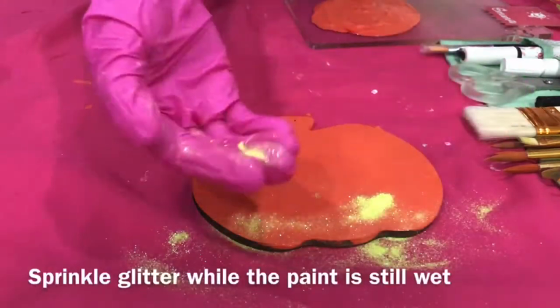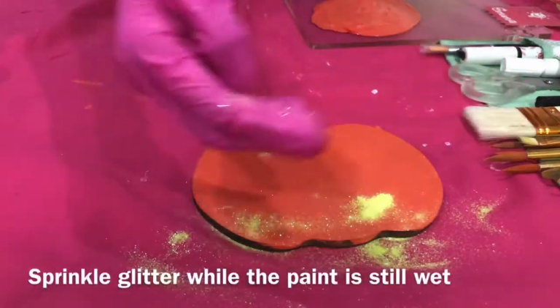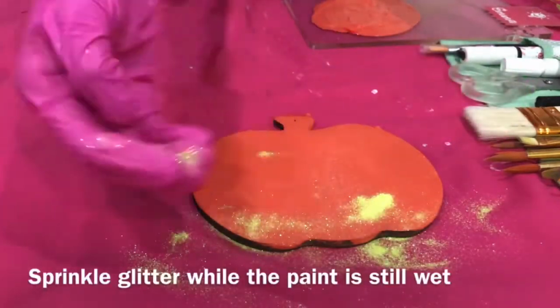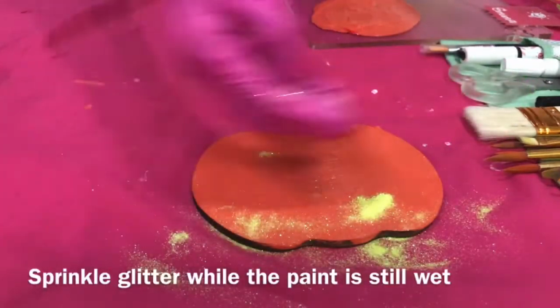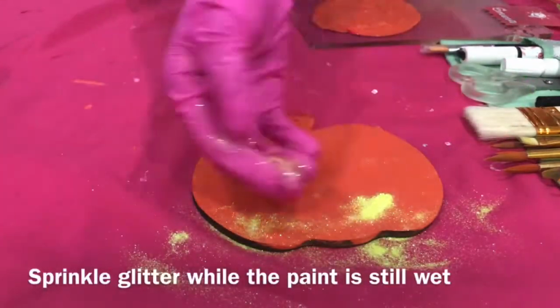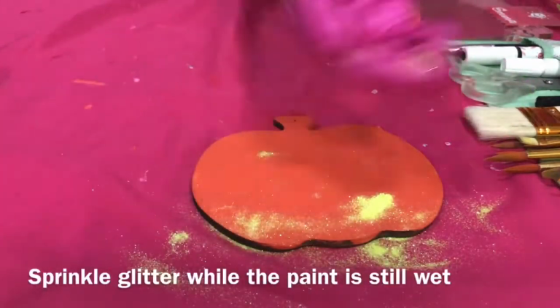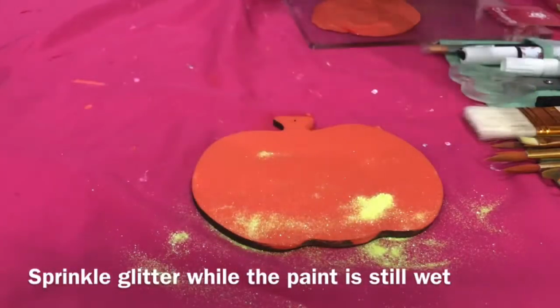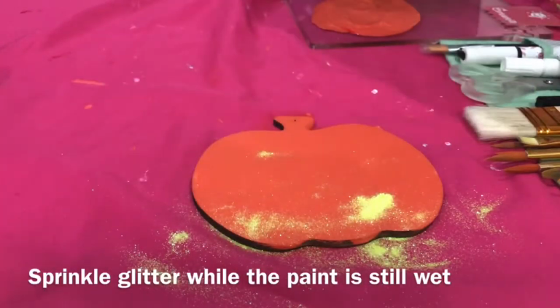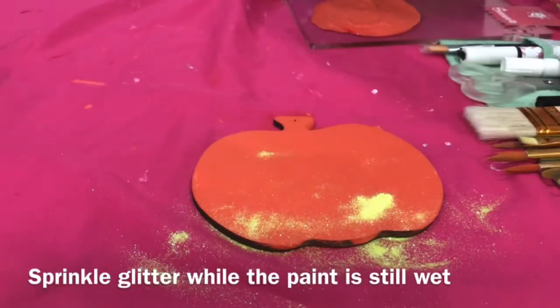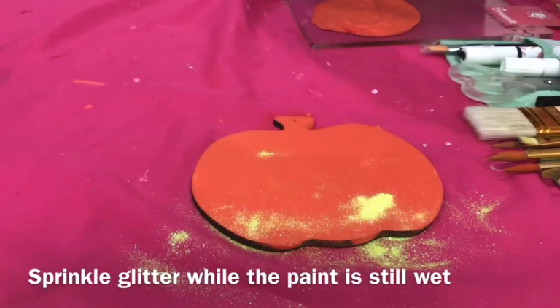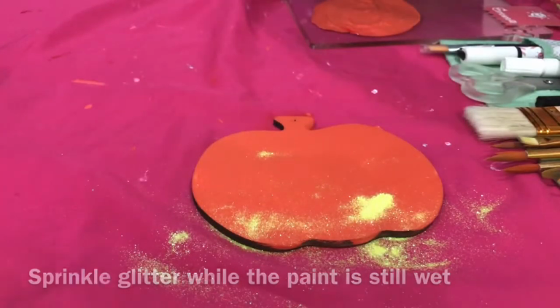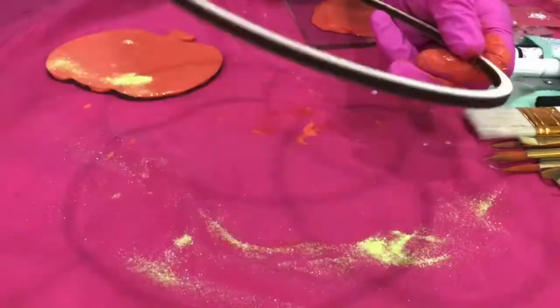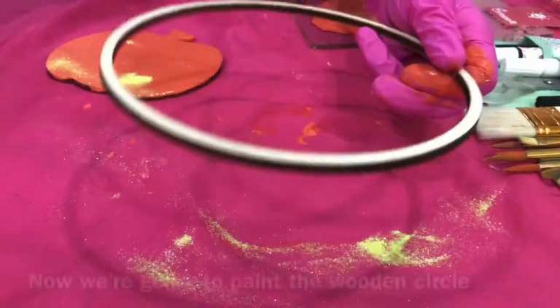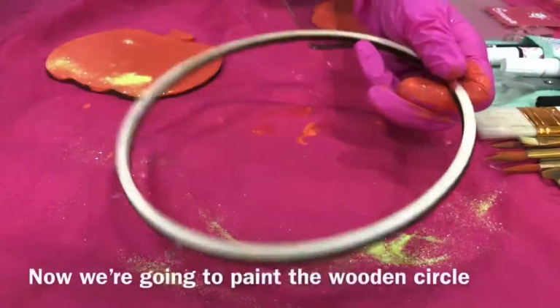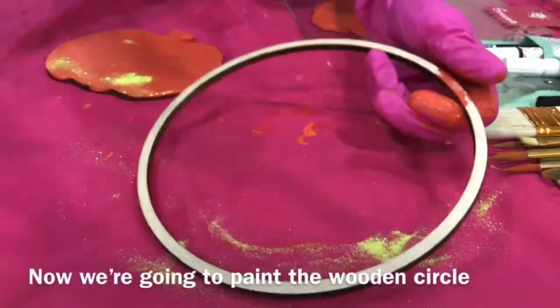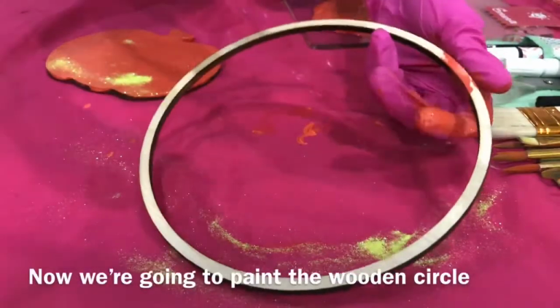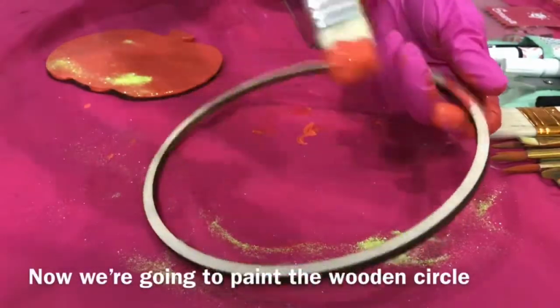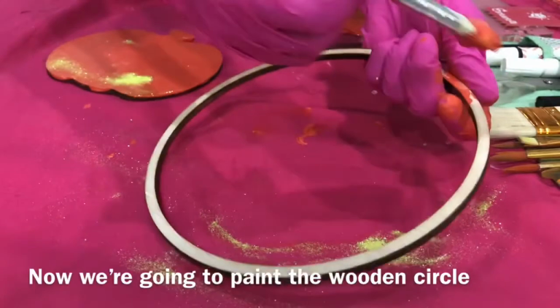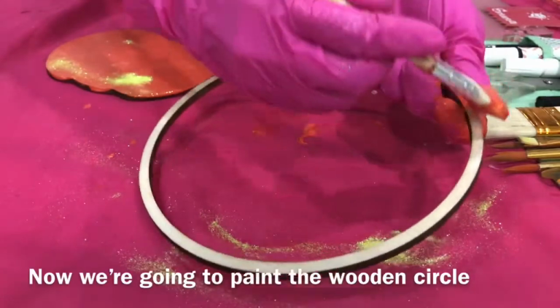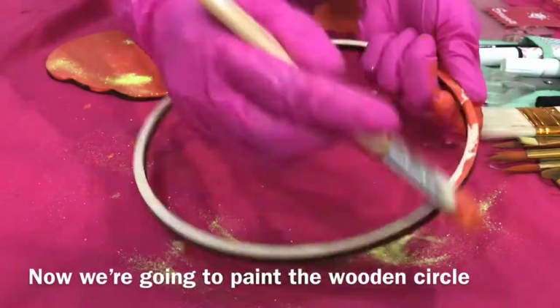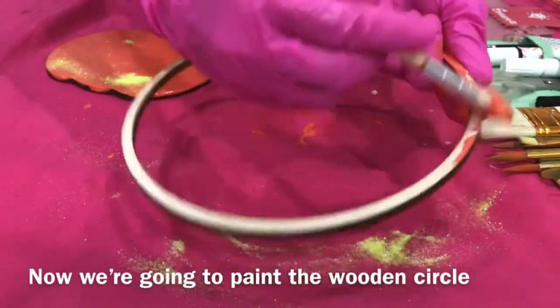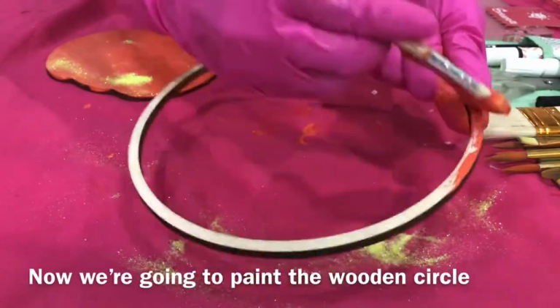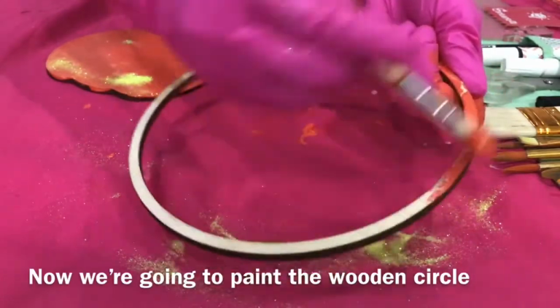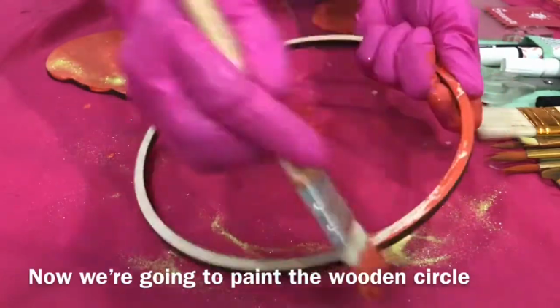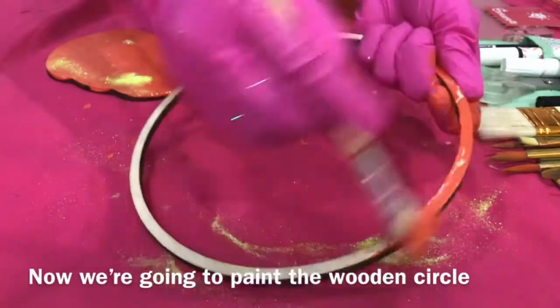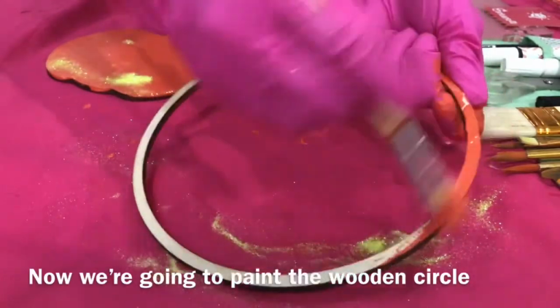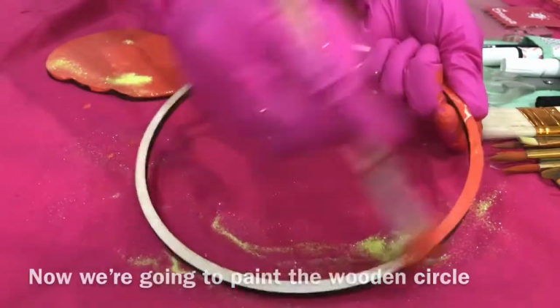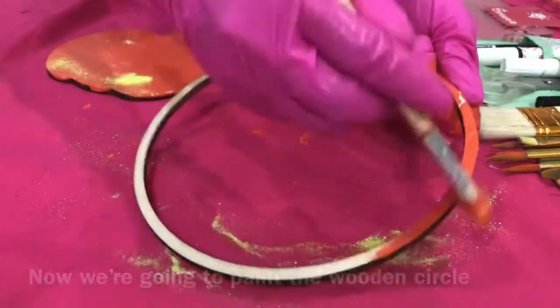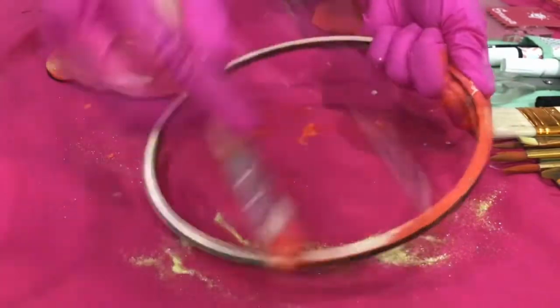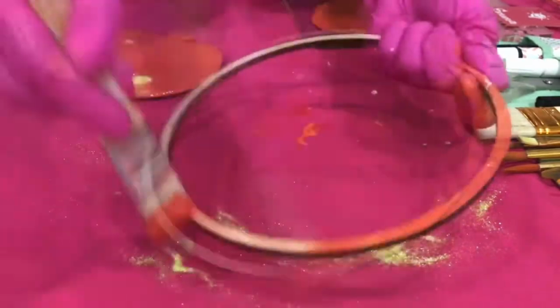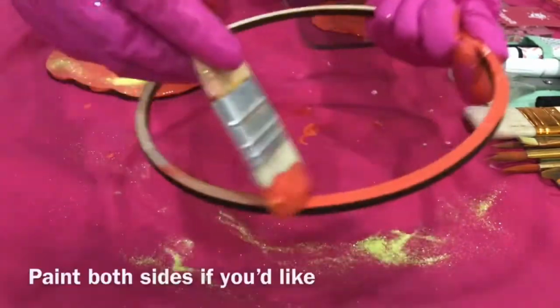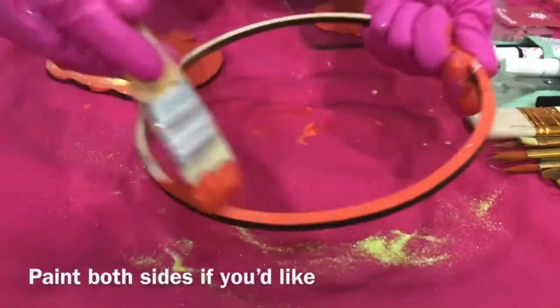Sprinkle glitter while the paint is still wet. Now we are going to paint the wooden circle. Paint both sides if you'd like.